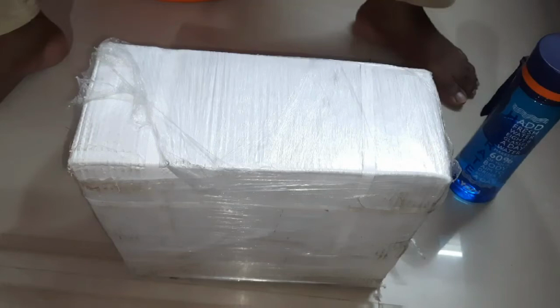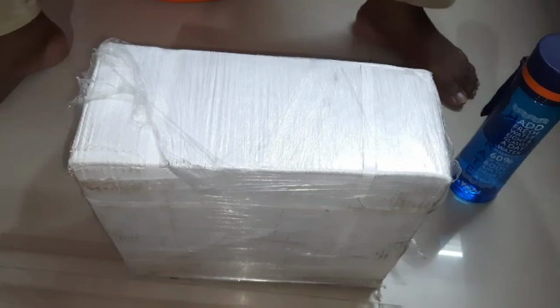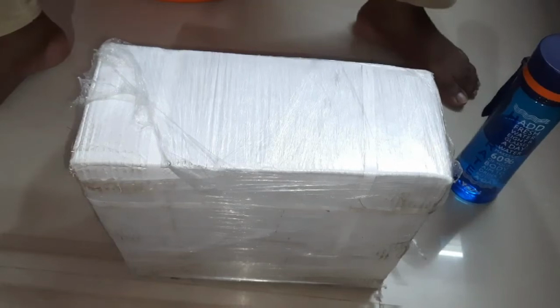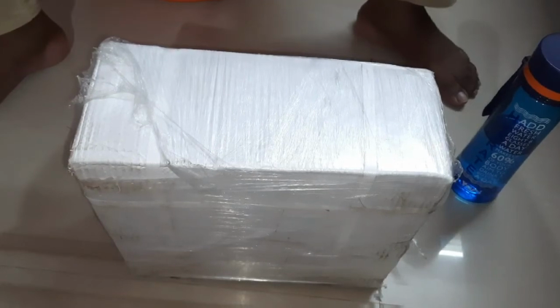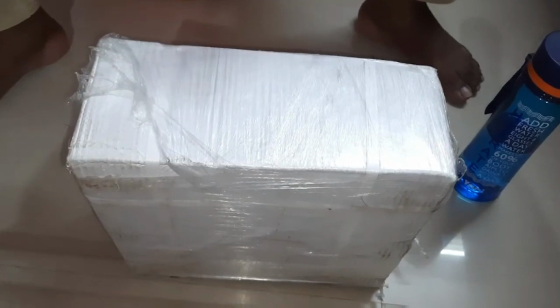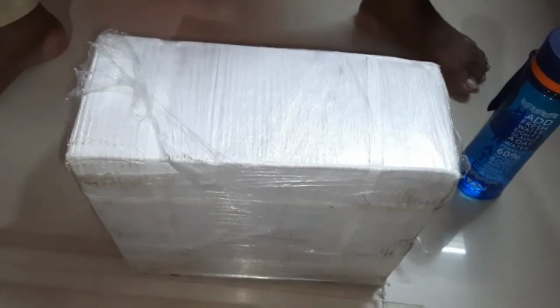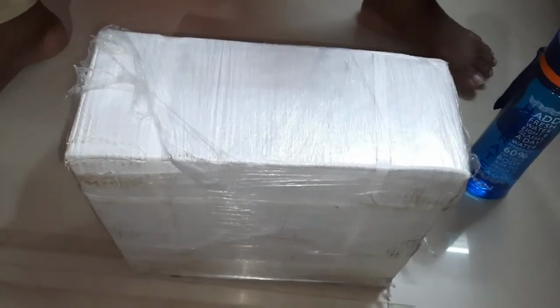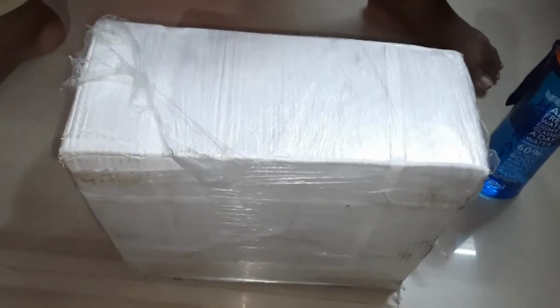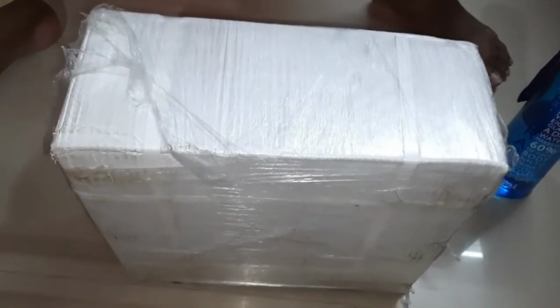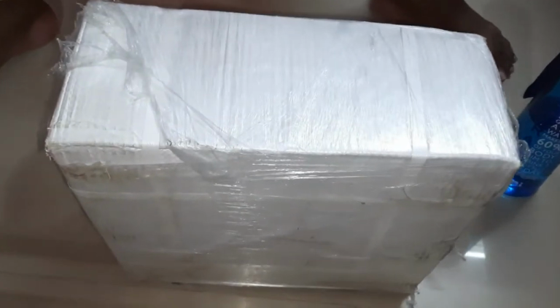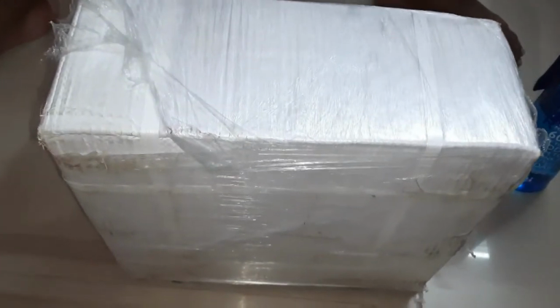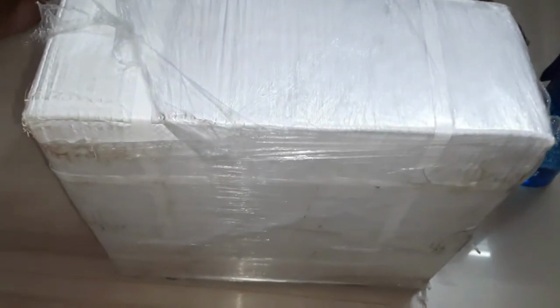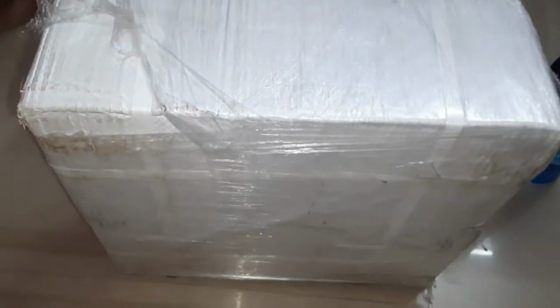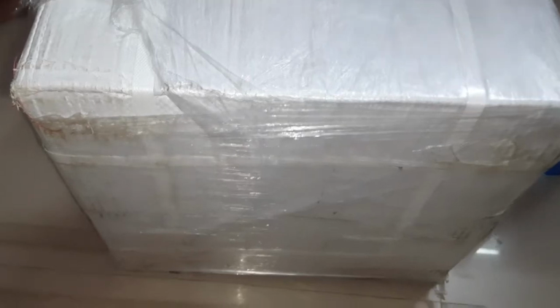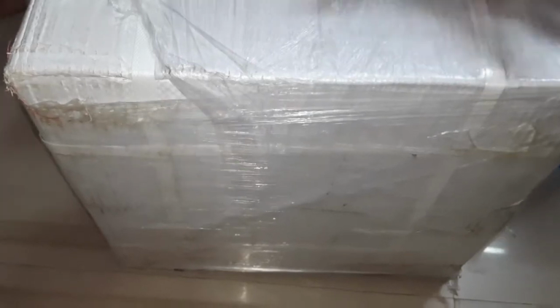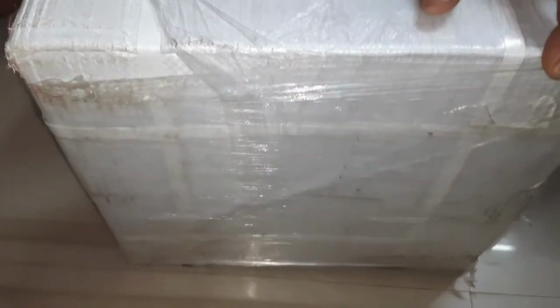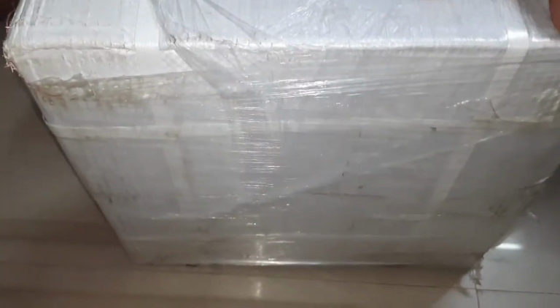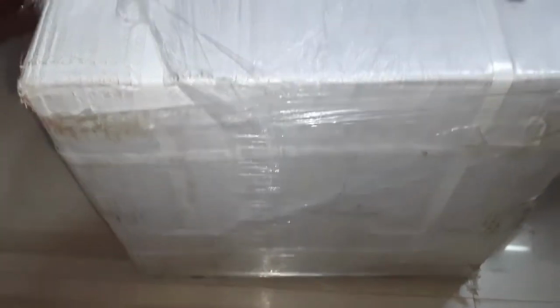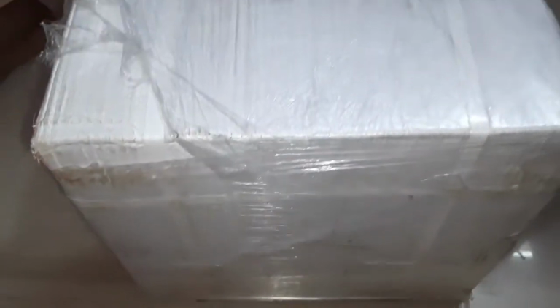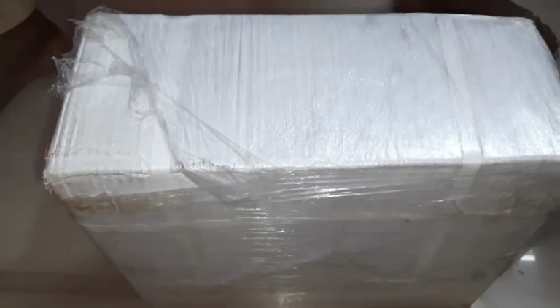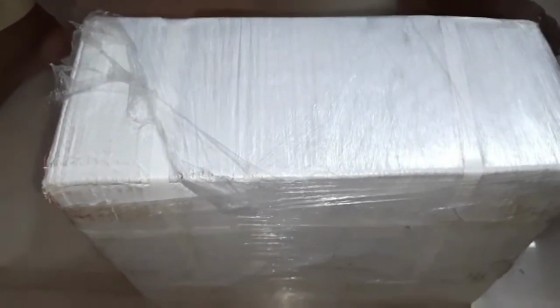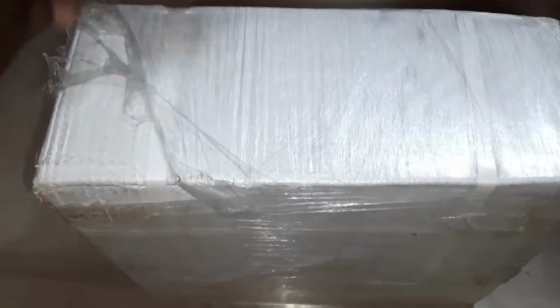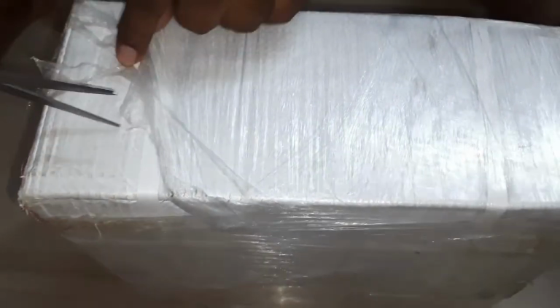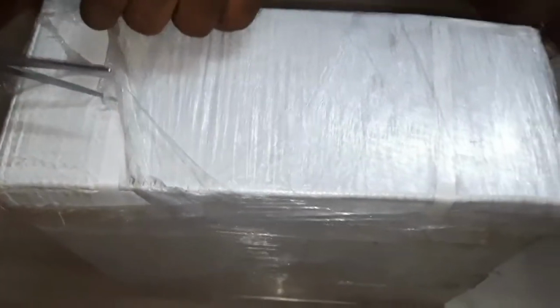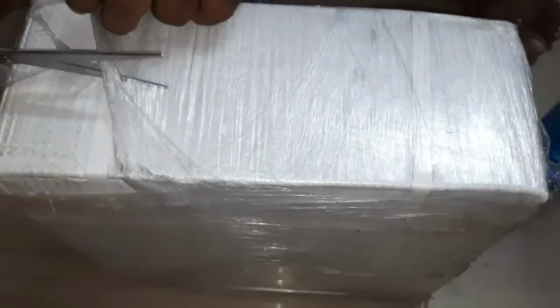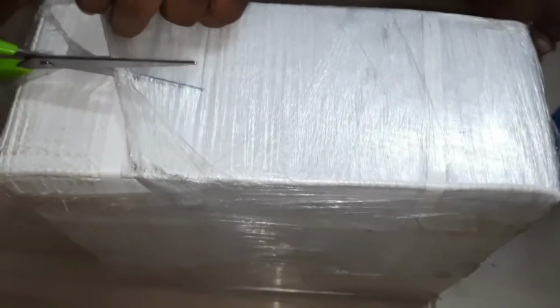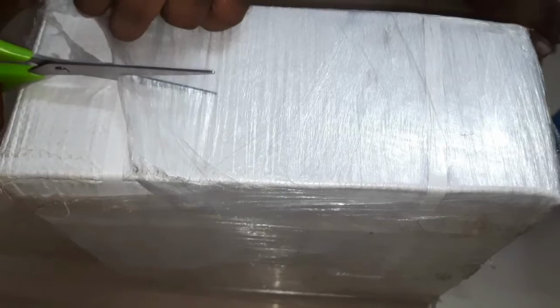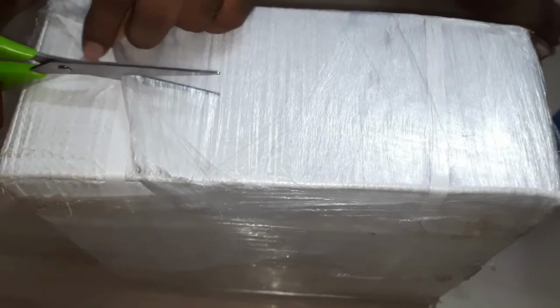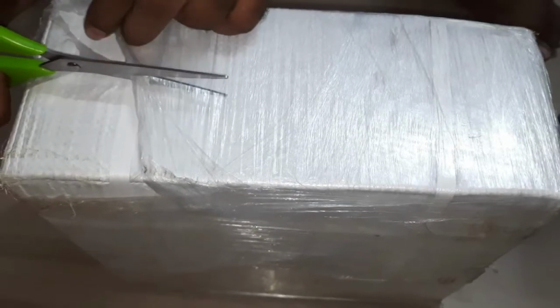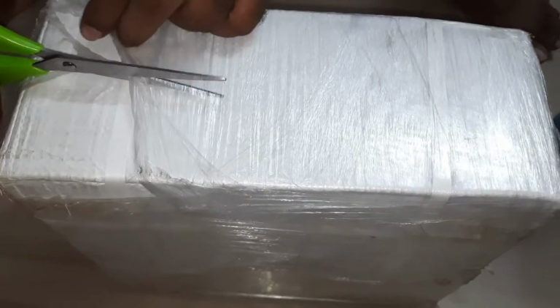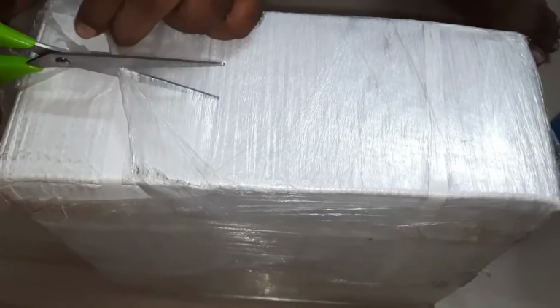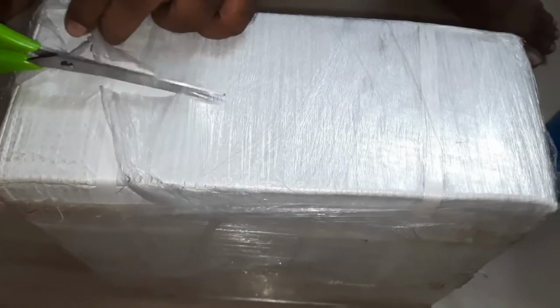Hello friends! This is a special unboxing. Let me give you a guess. So actually... Mangoes? Mangoes? Mangoes.